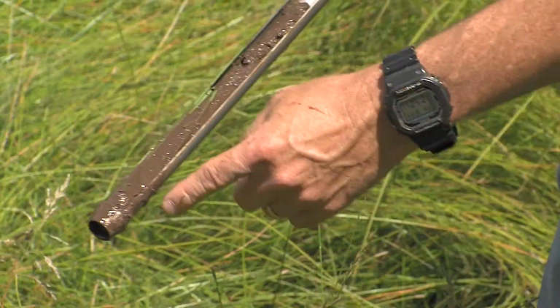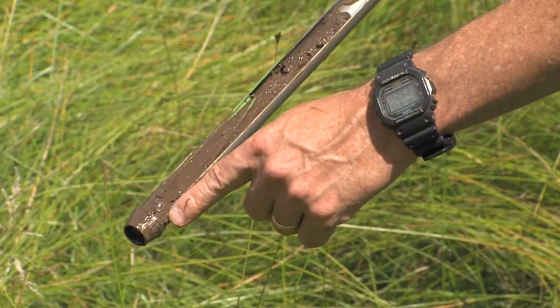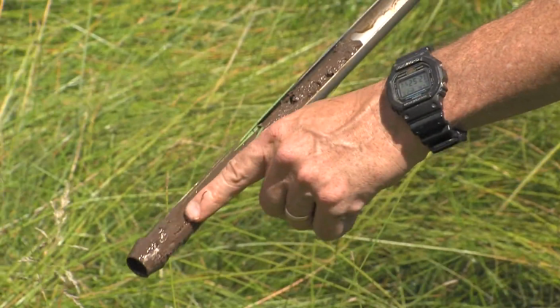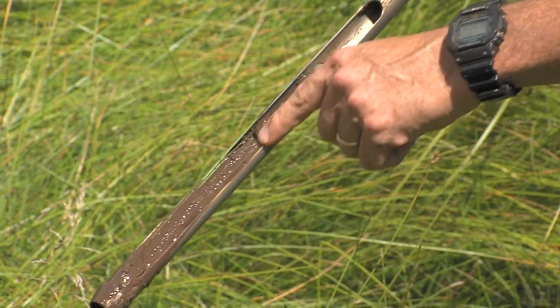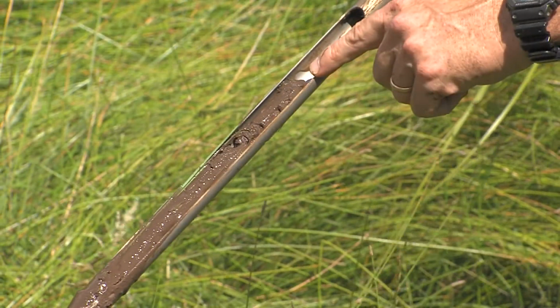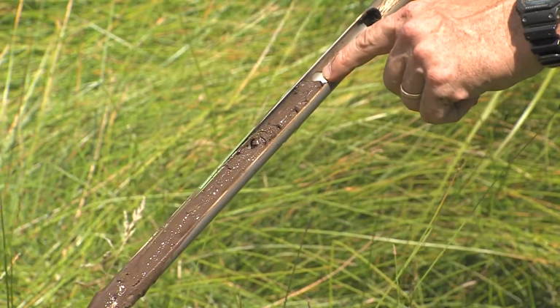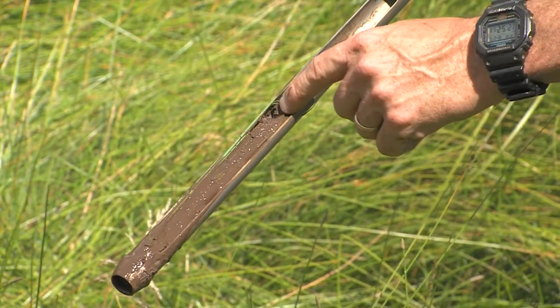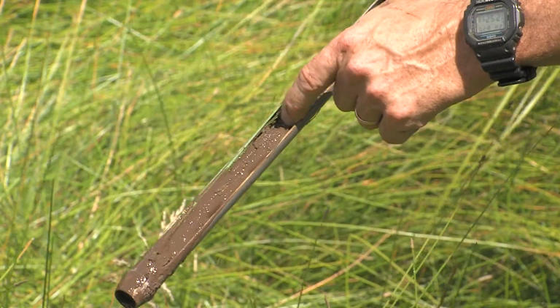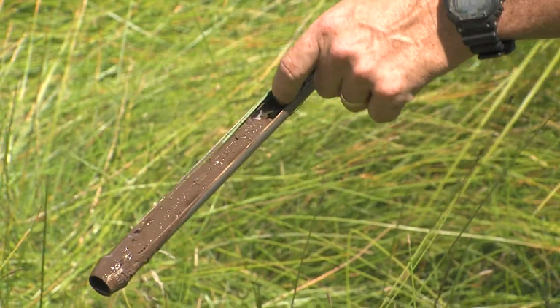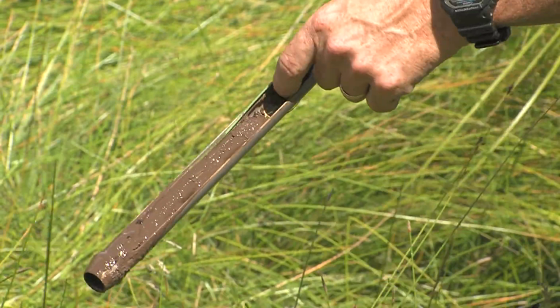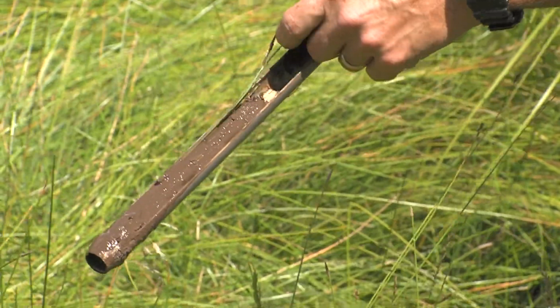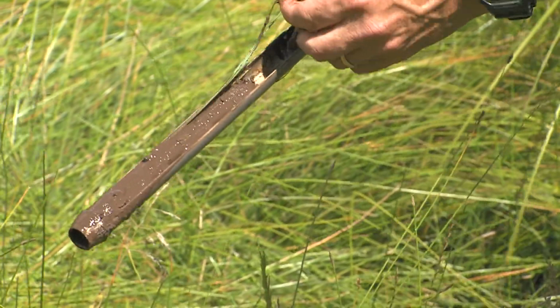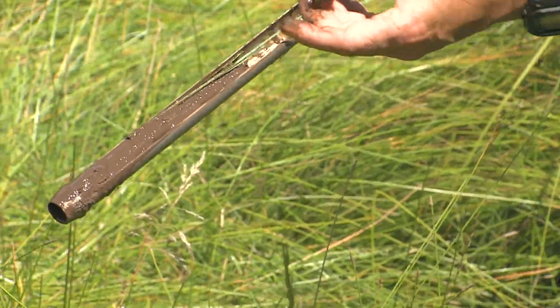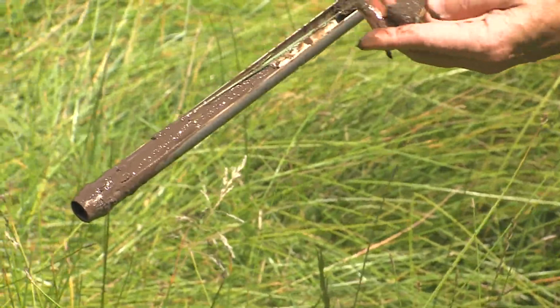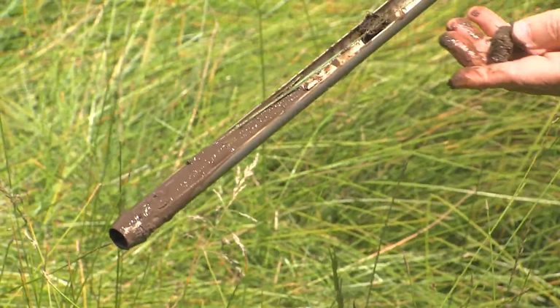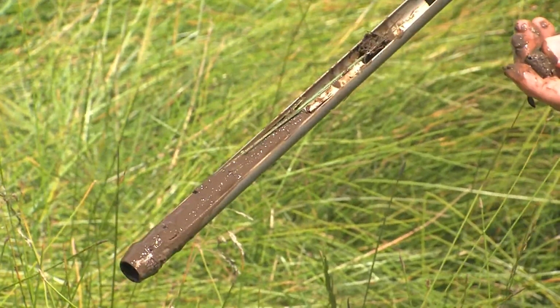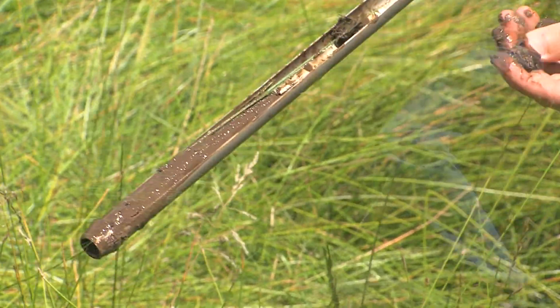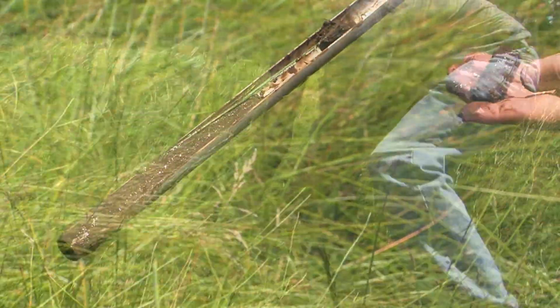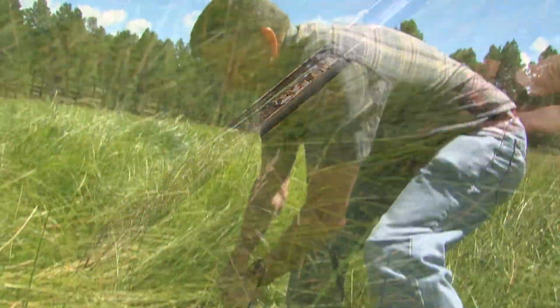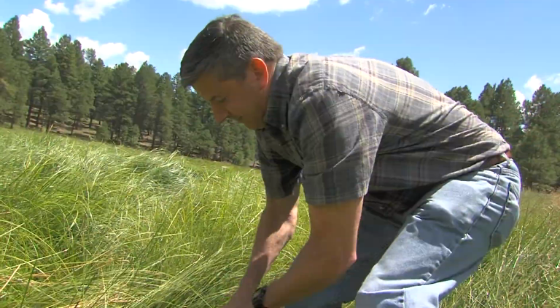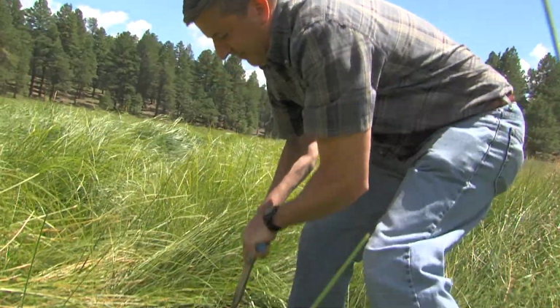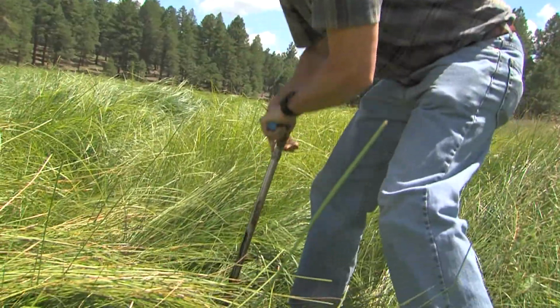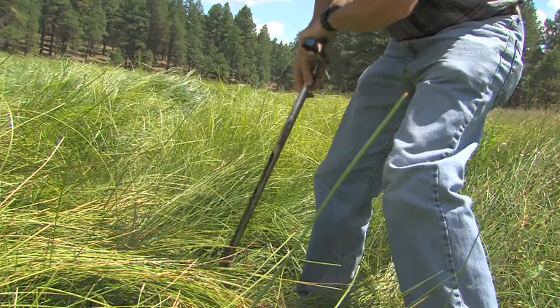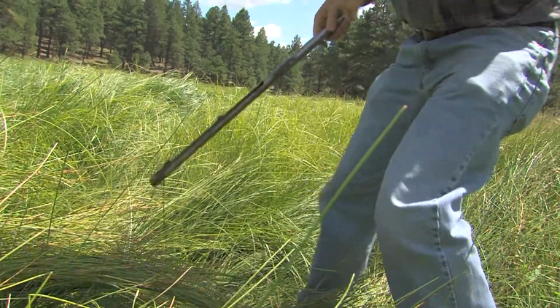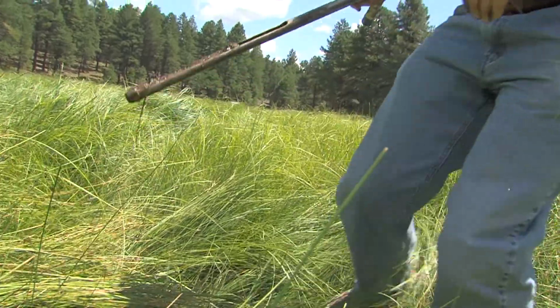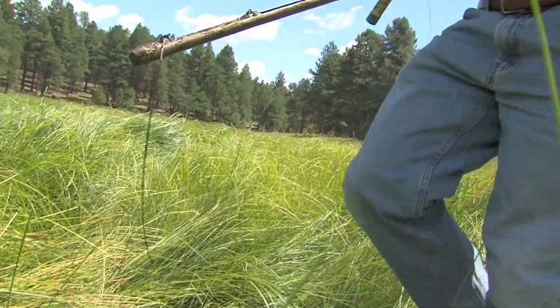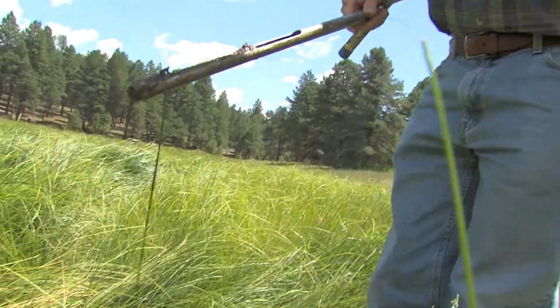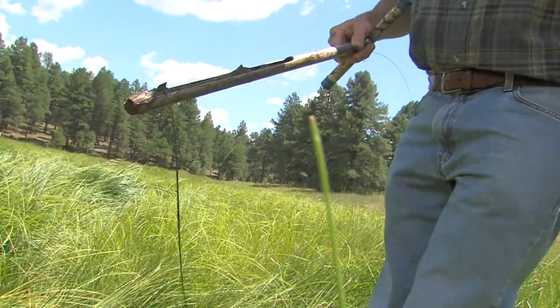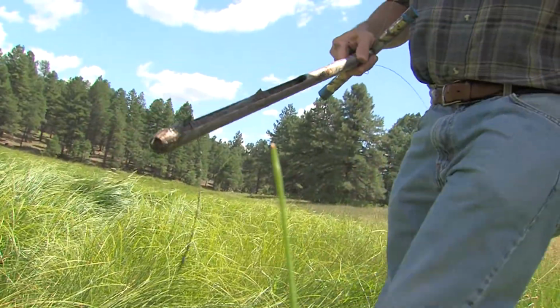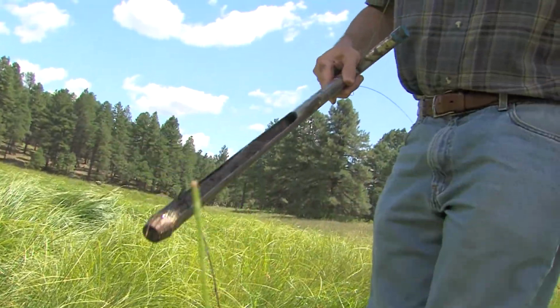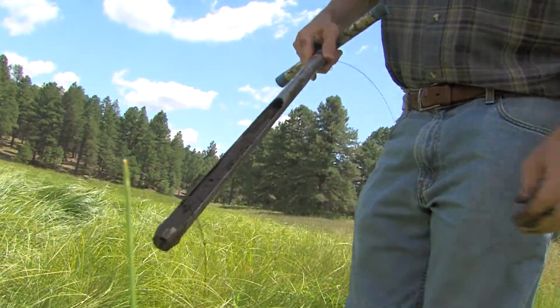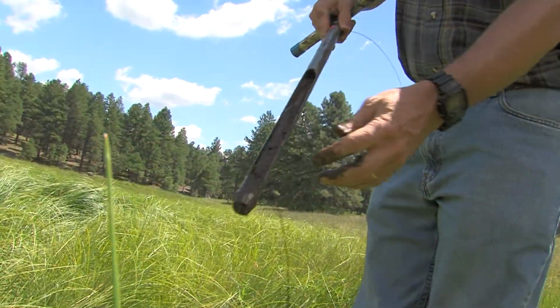This is fairly typical of a wetland soil. Most of us would simply call this mud. But this dark, messy, sloshy soil is as good as gold in the arid southwest.